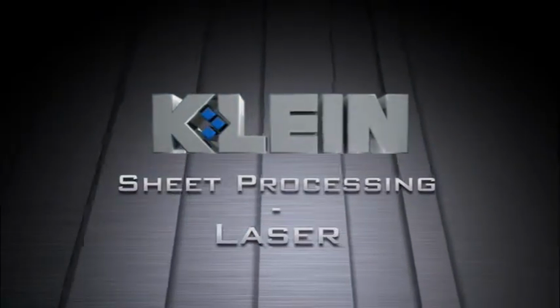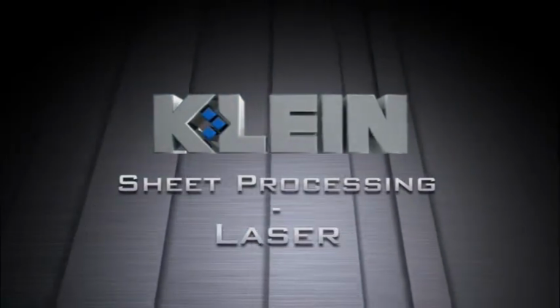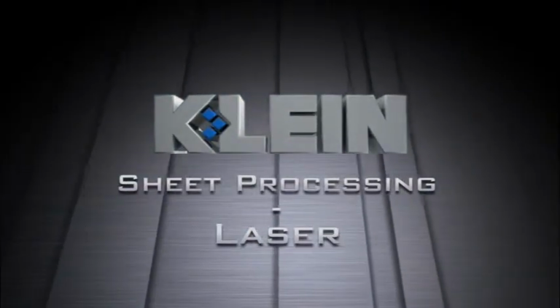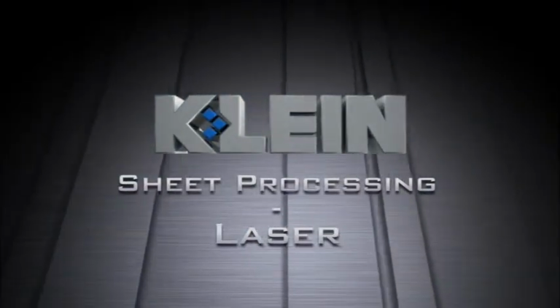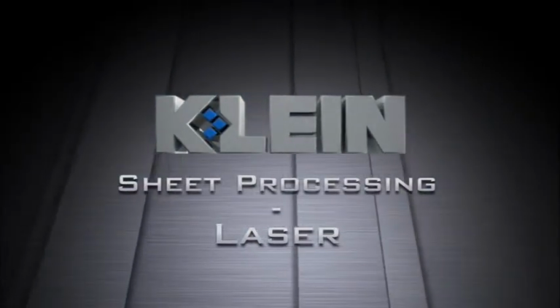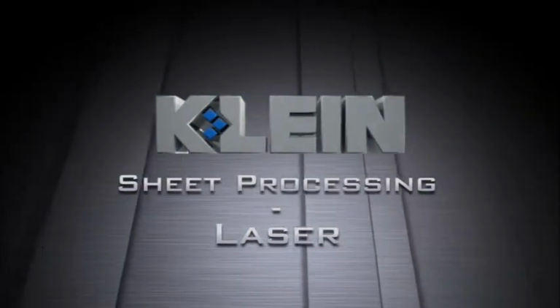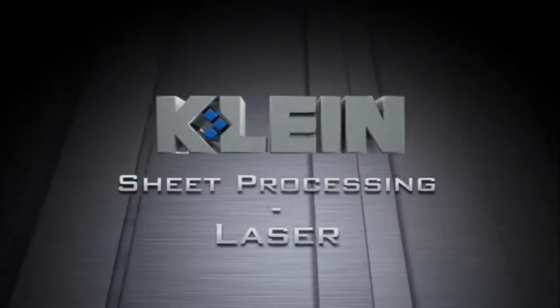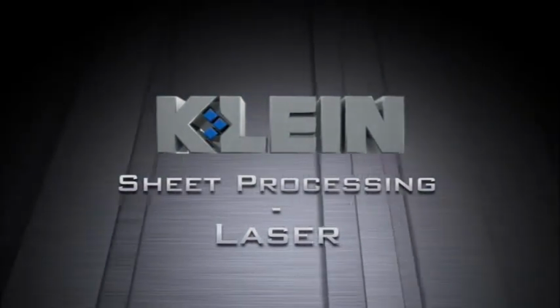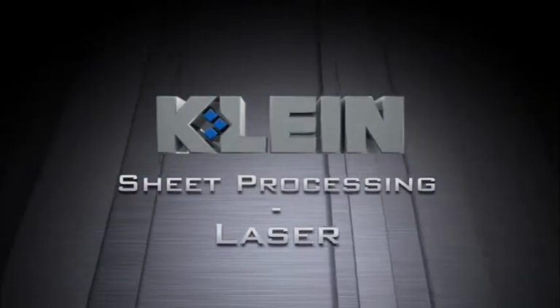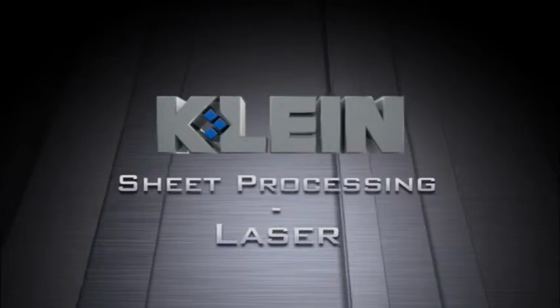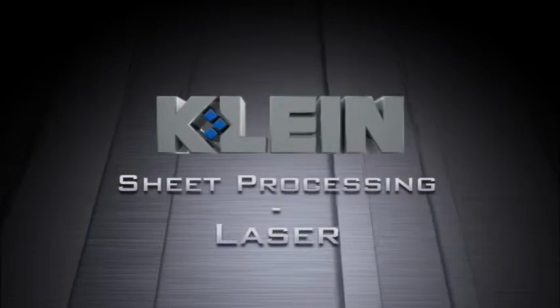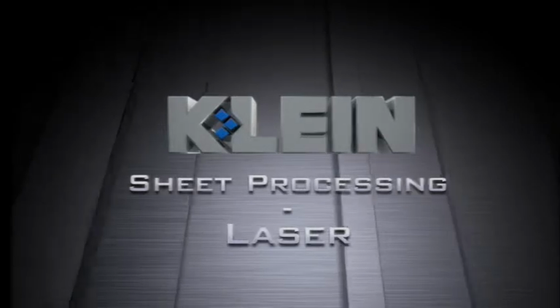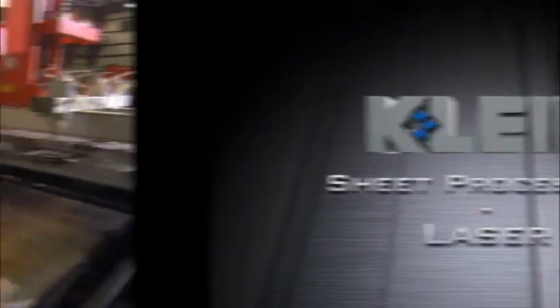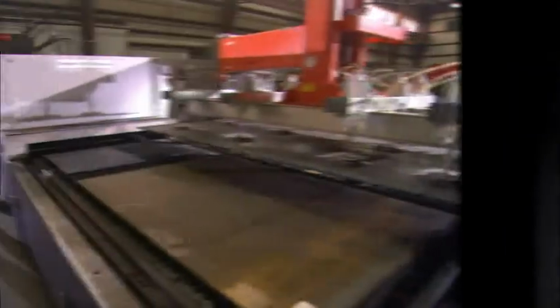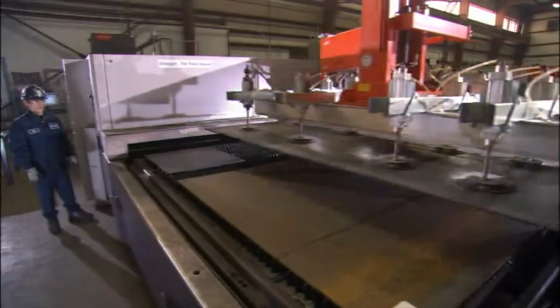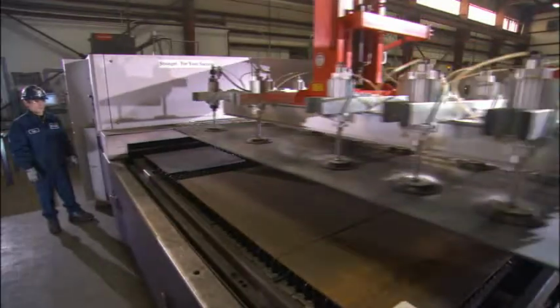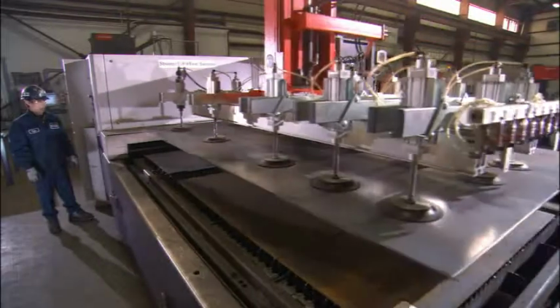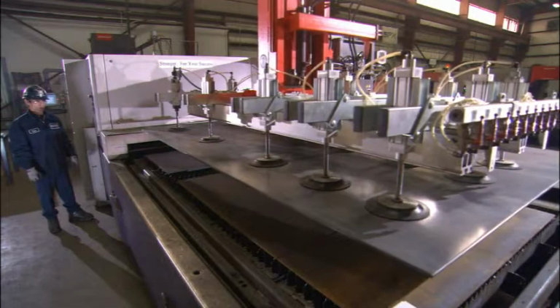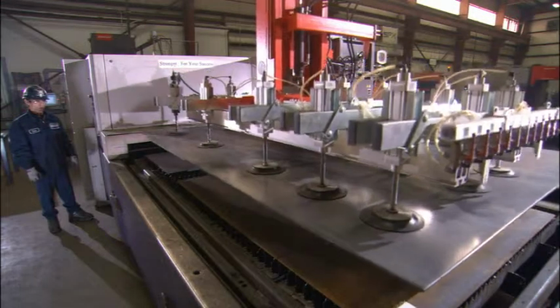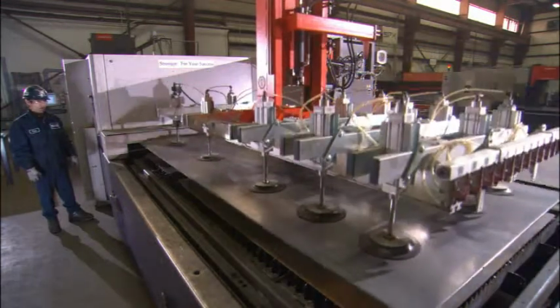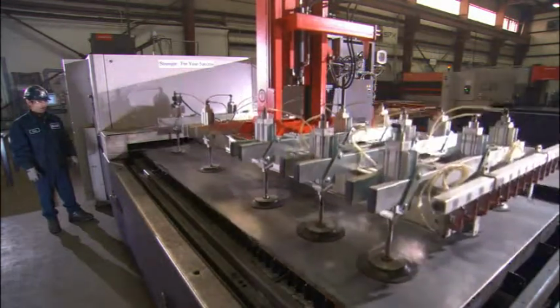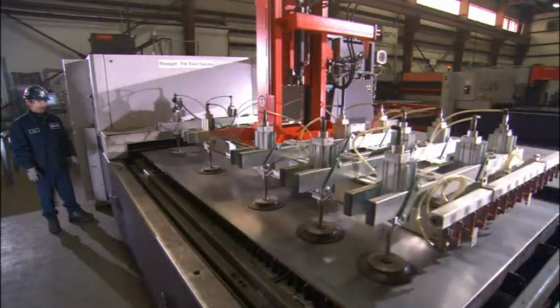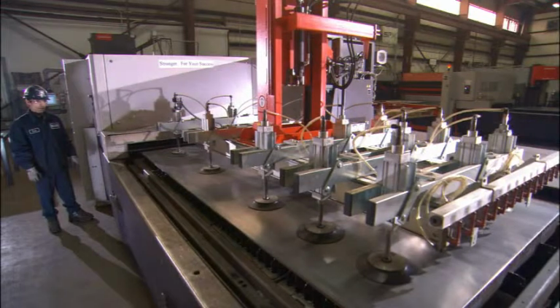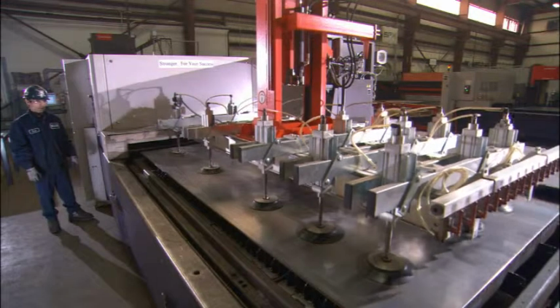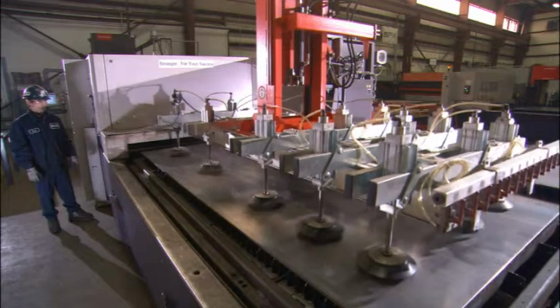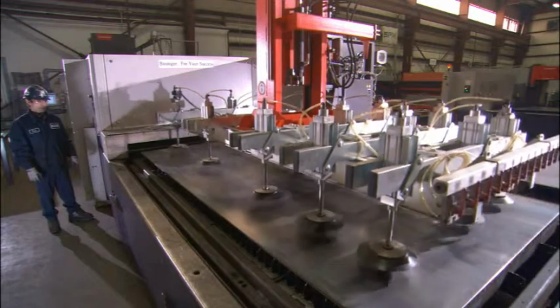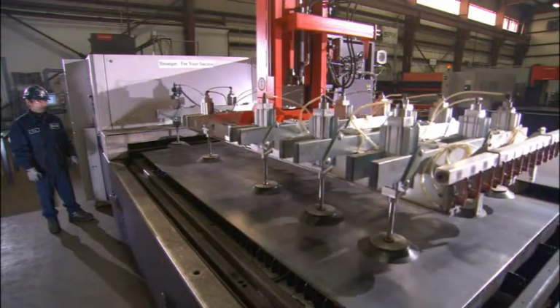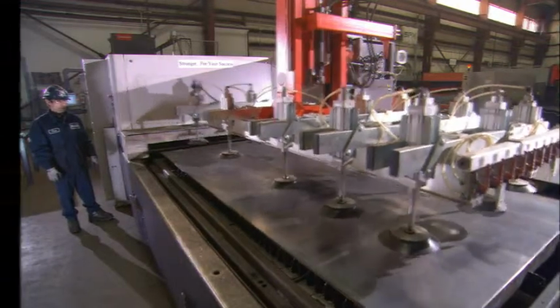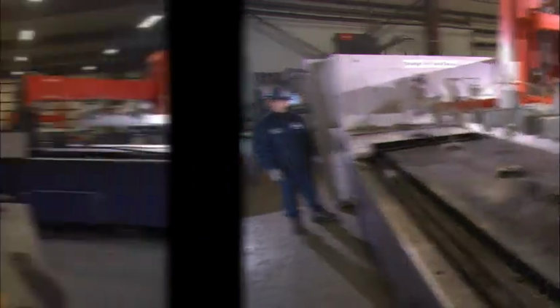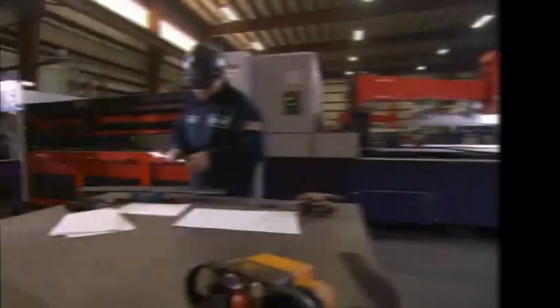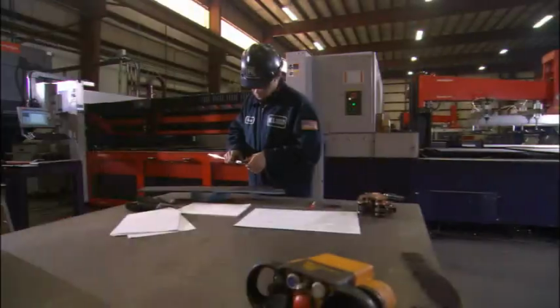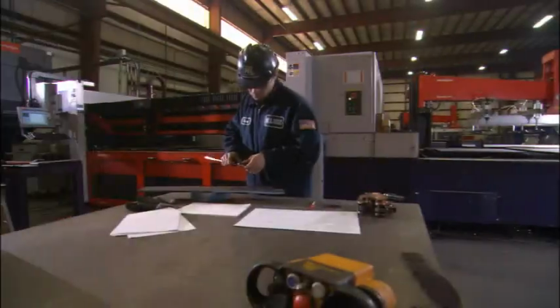KleinSteel's CNC laser system creates tight tolerances with minimal distortion, resulting in an accurate quality fit and function for your job. The finish quality is so exacting there's no secondary finishing required.